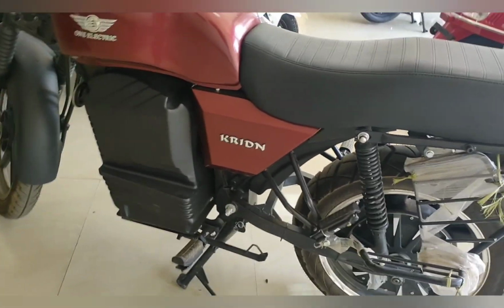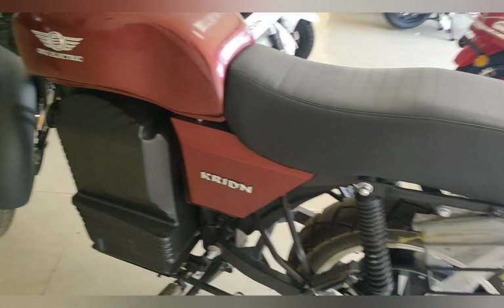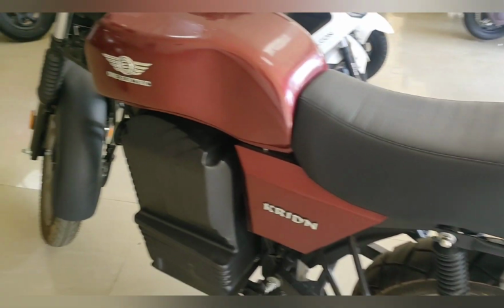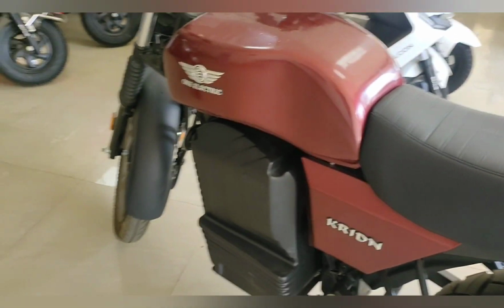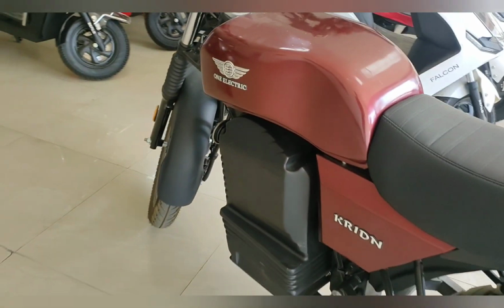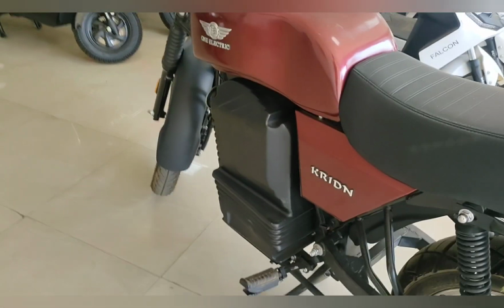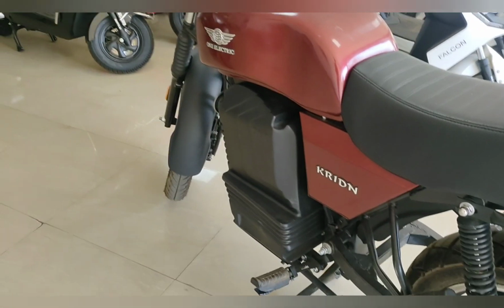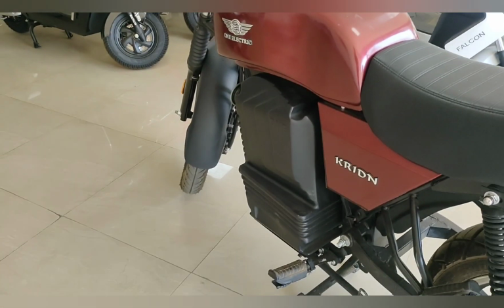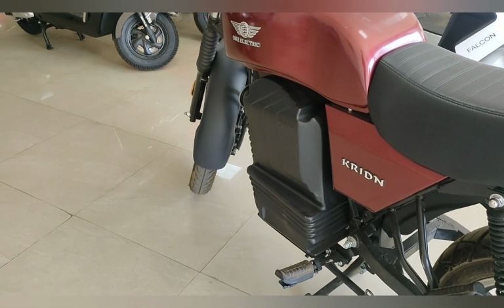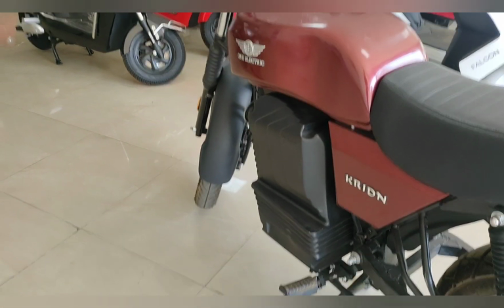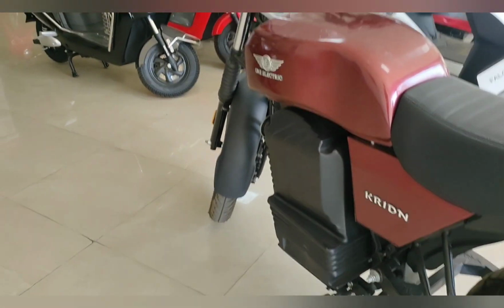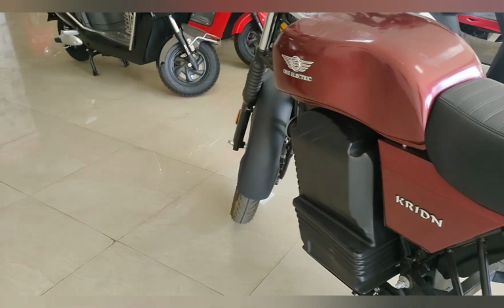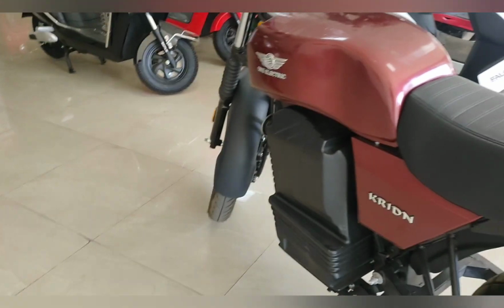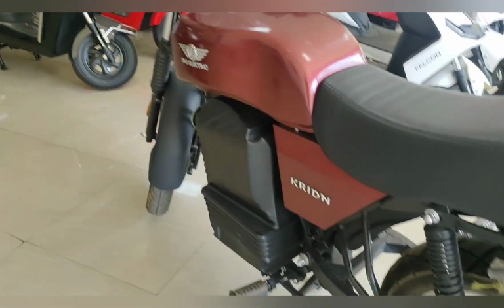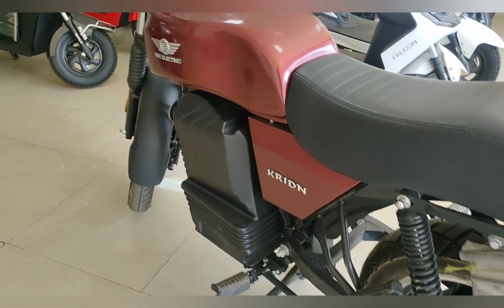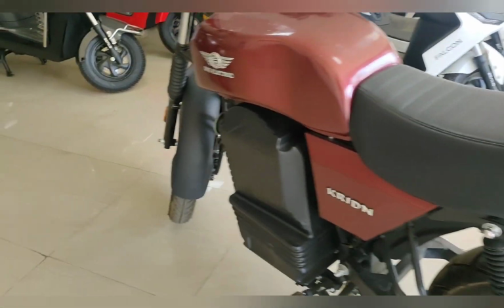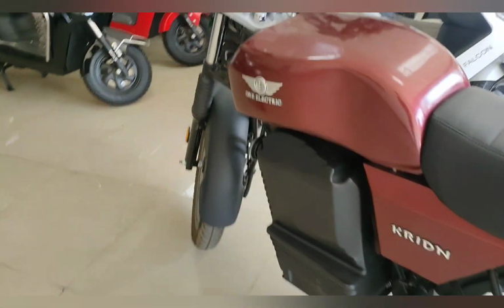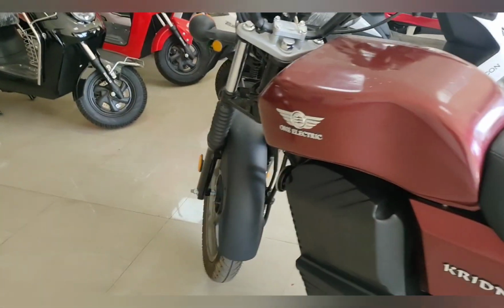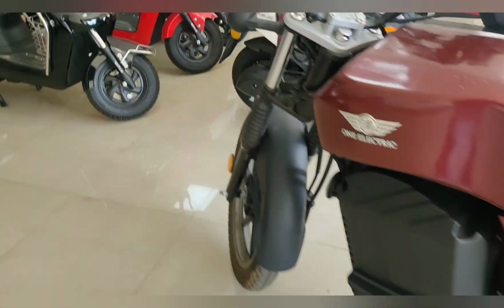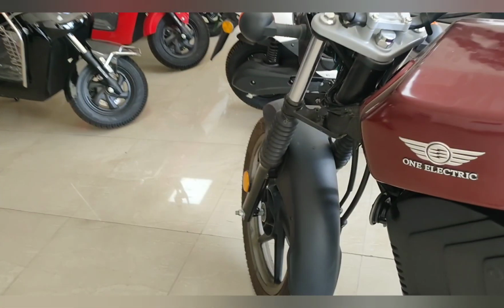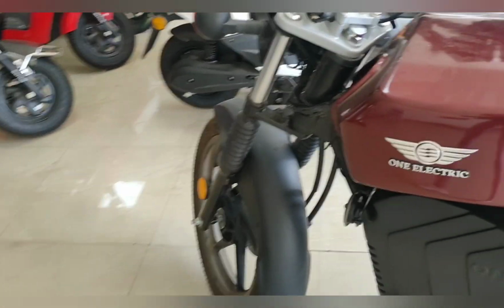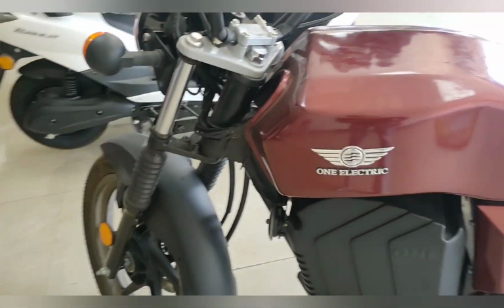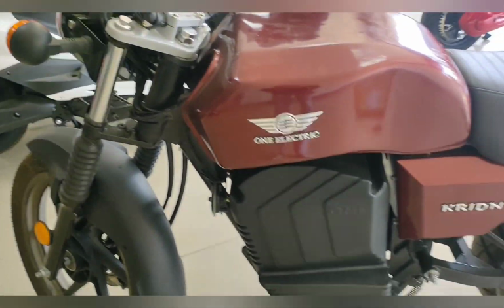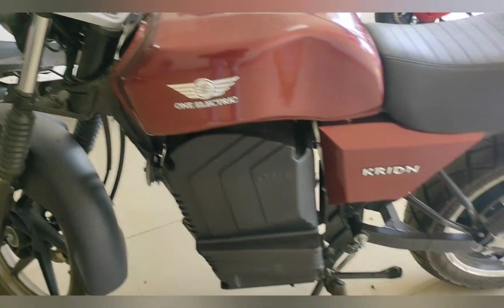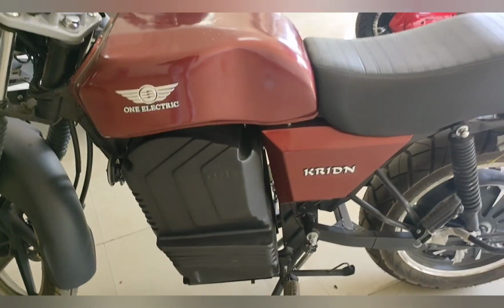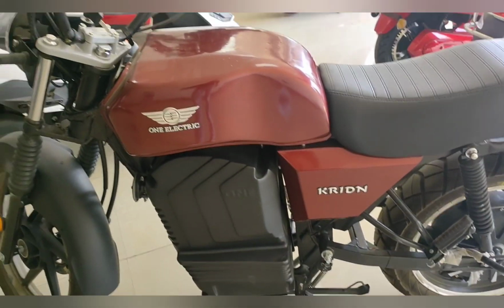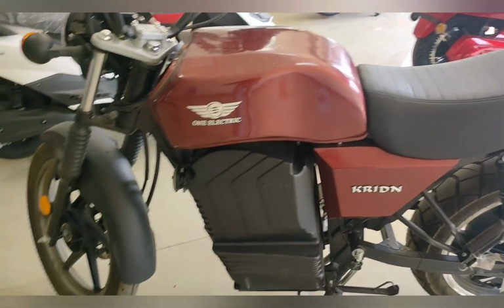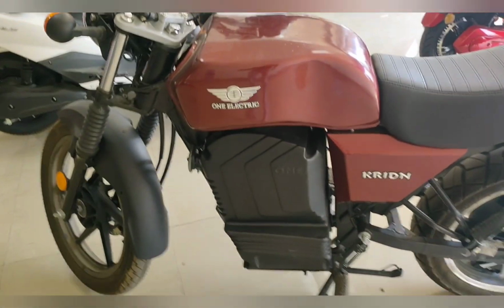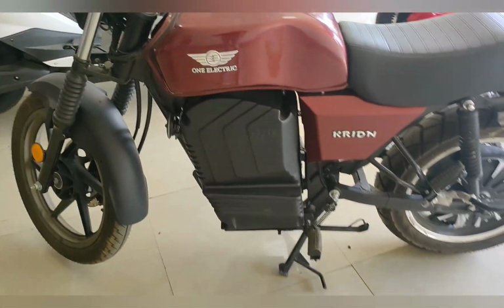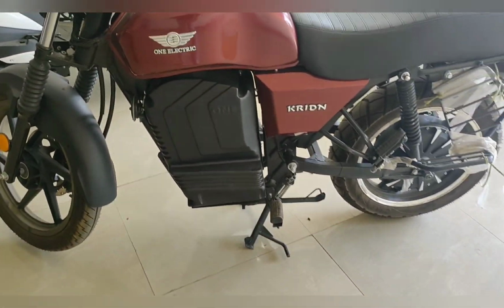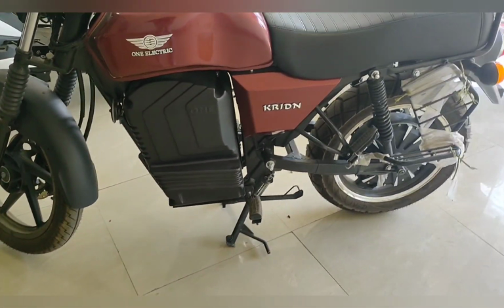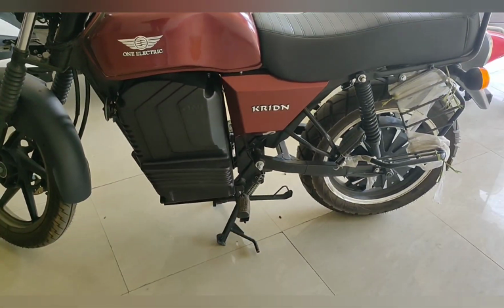For more details about this bike, I will provide the number in the description where you can call for all the details. Okay friends, thank you so much for watching — stay tuned, stay happy, meet you in the next video.